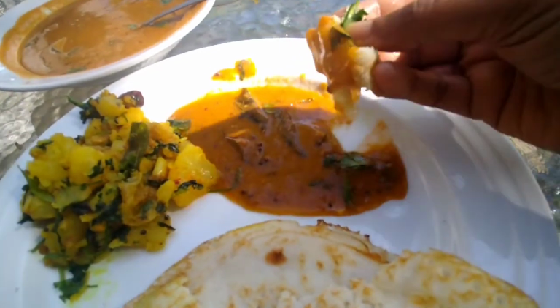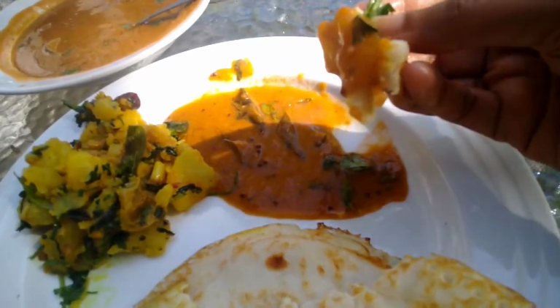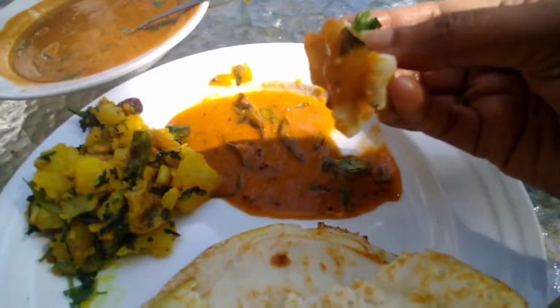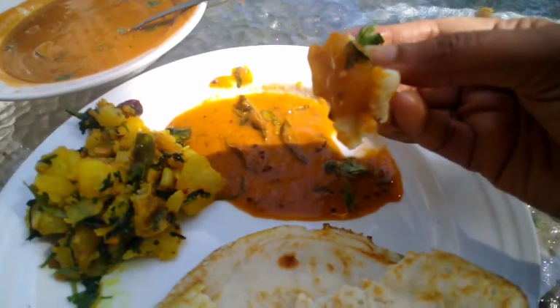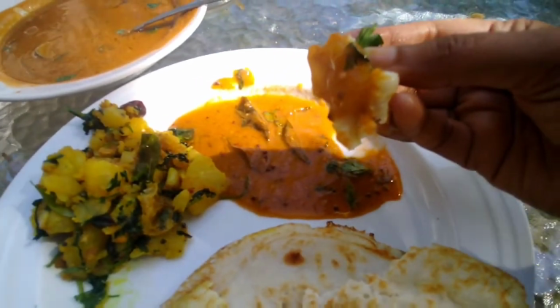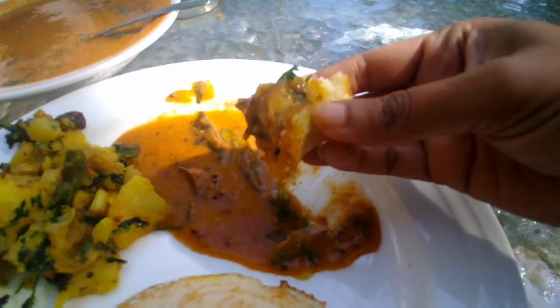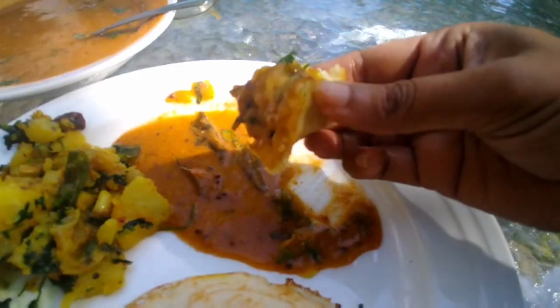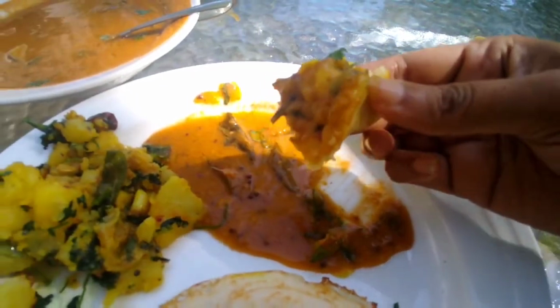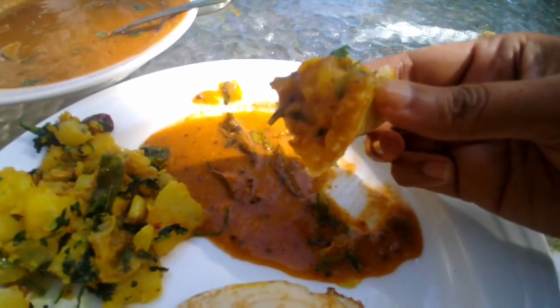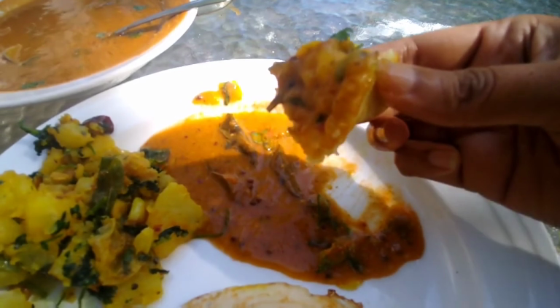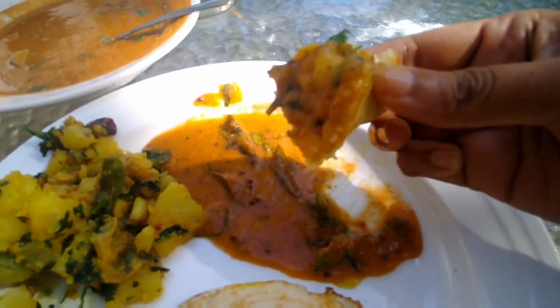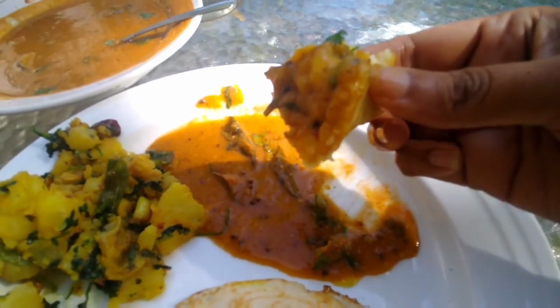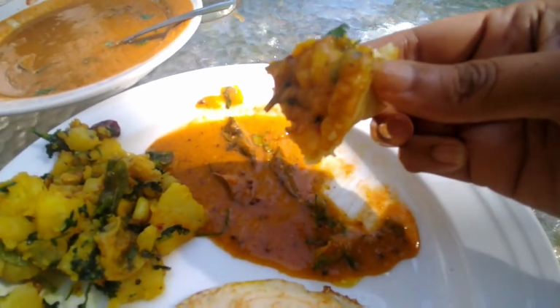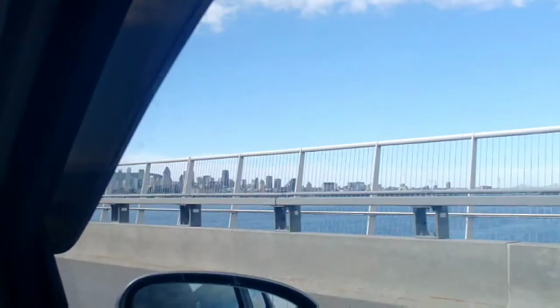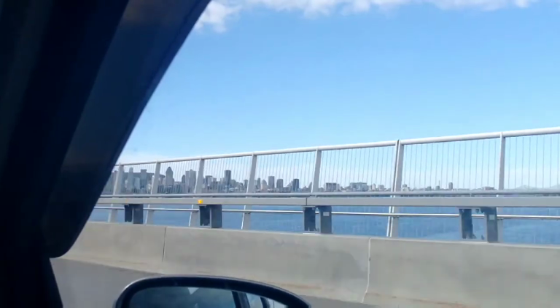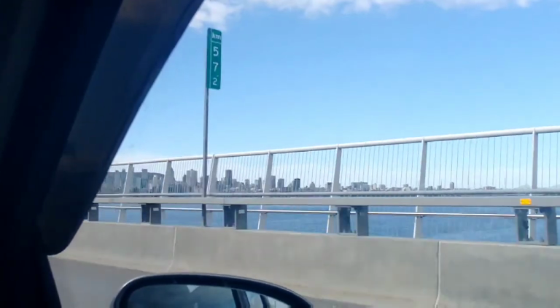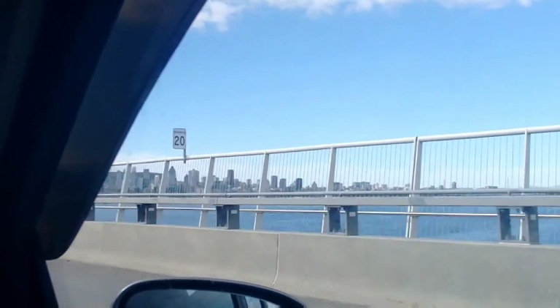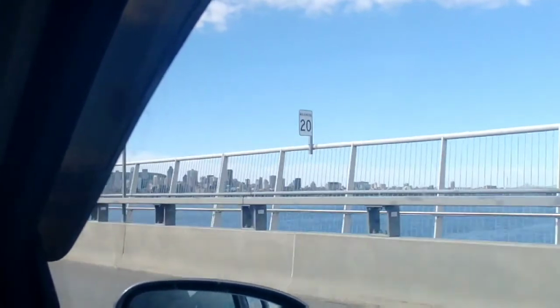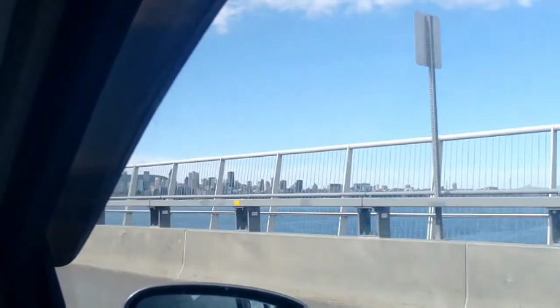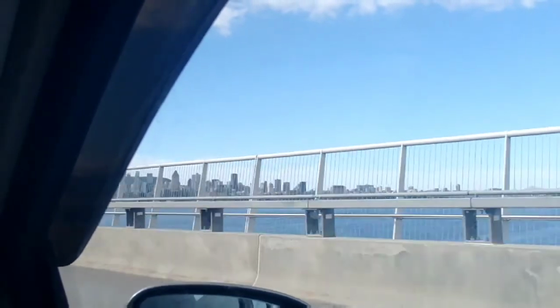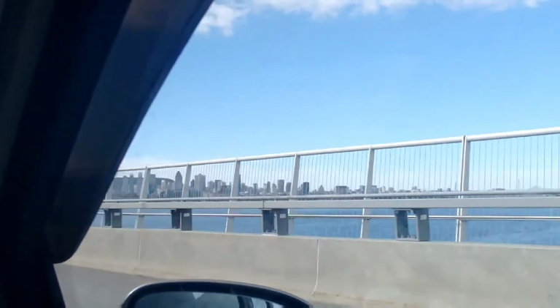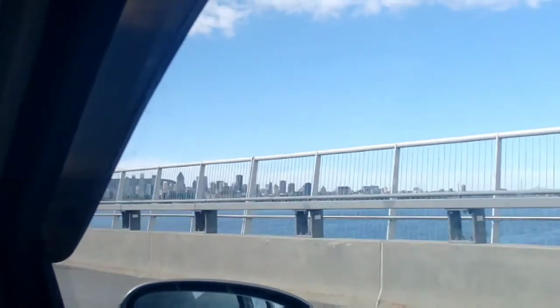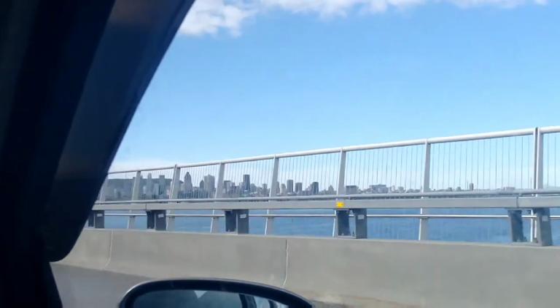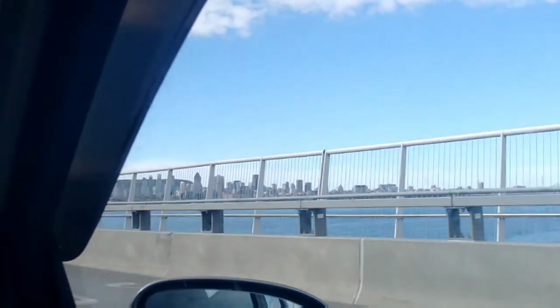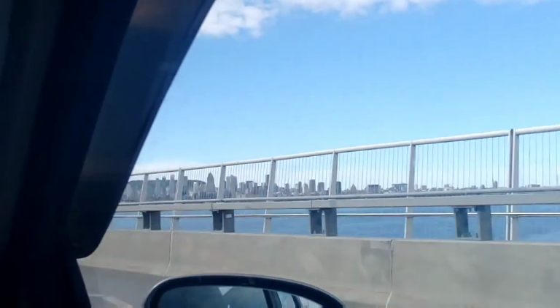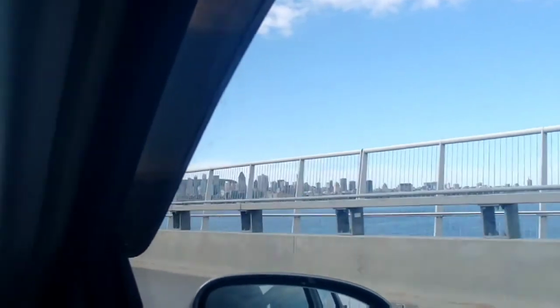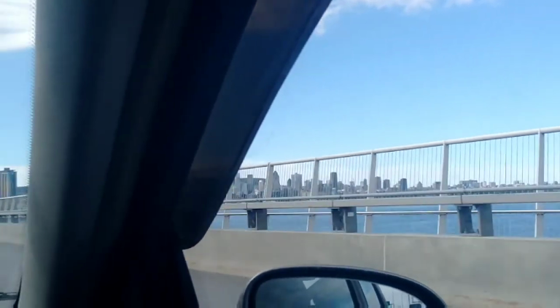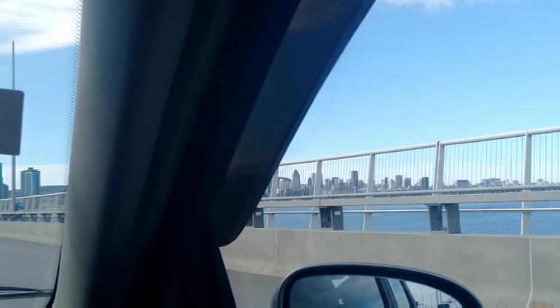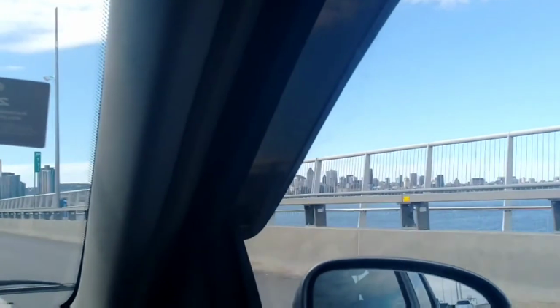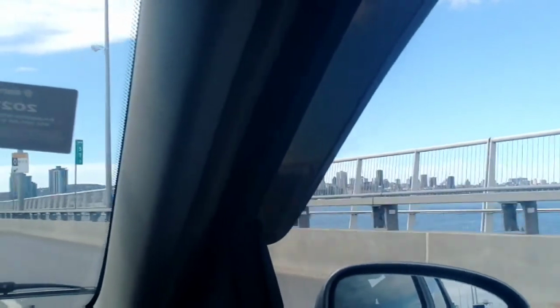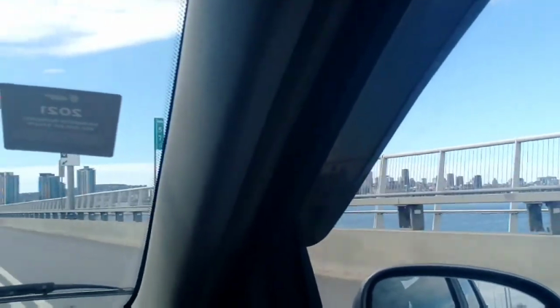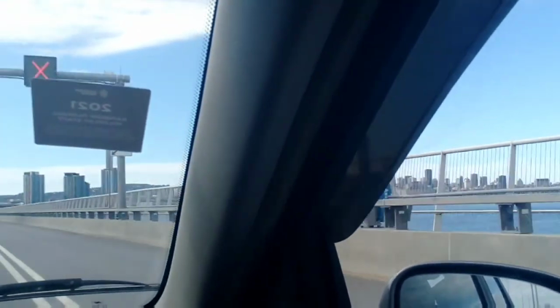Man, this looks delicious. My first bite goes into my mouth — that was yum. Second bite!